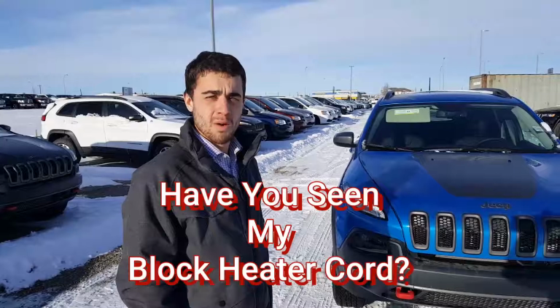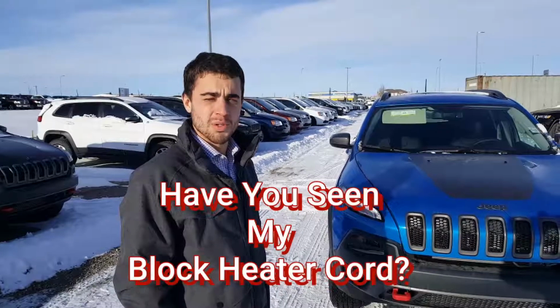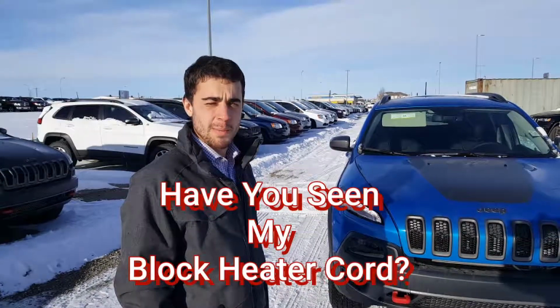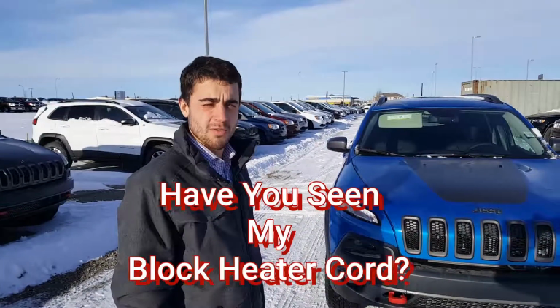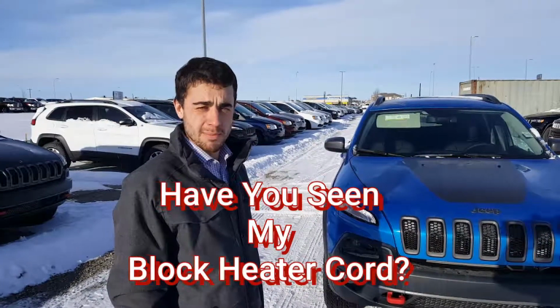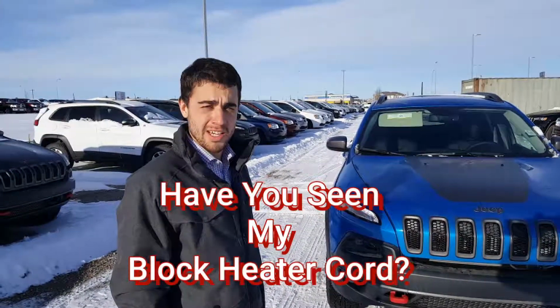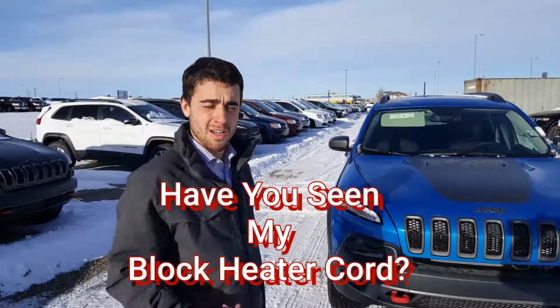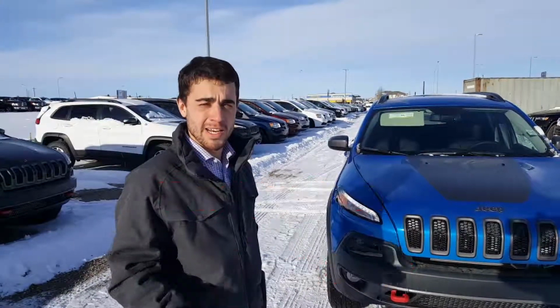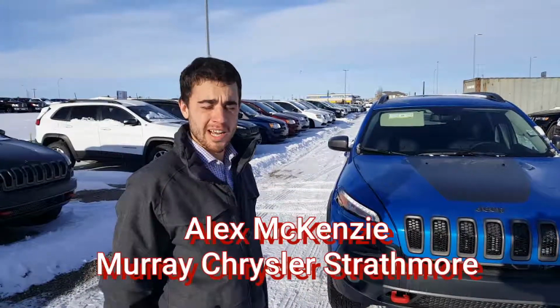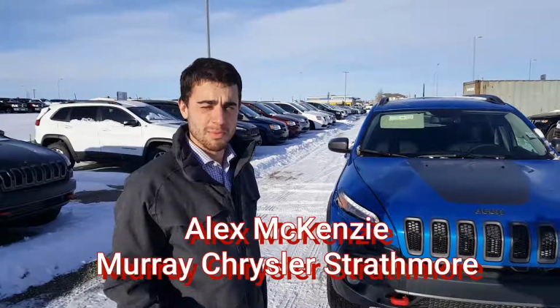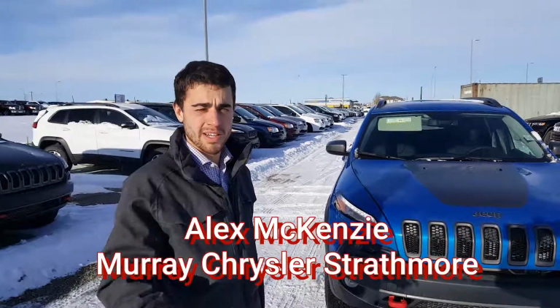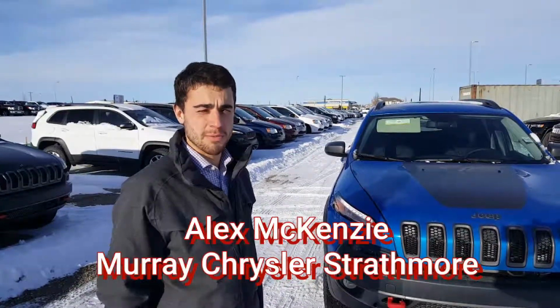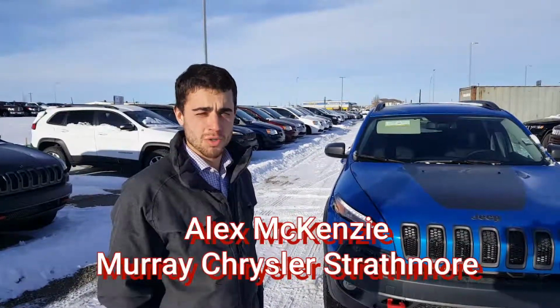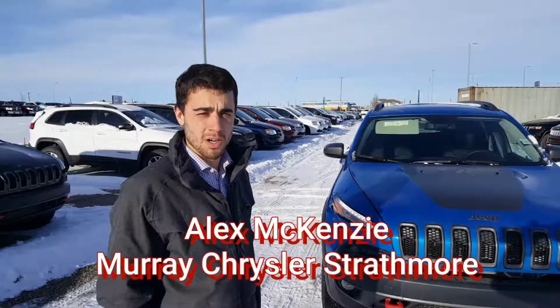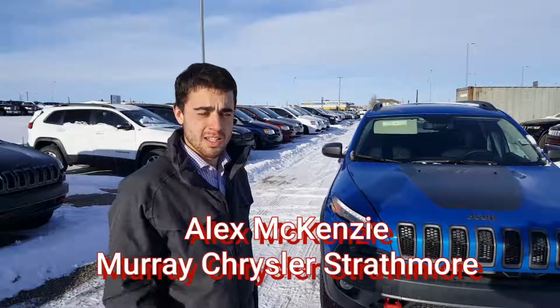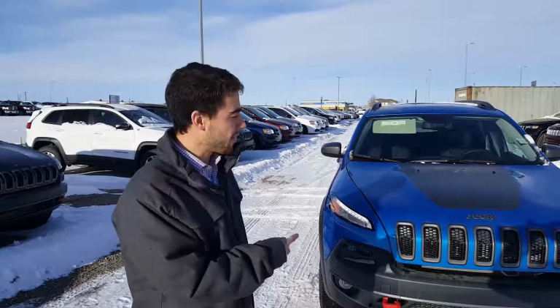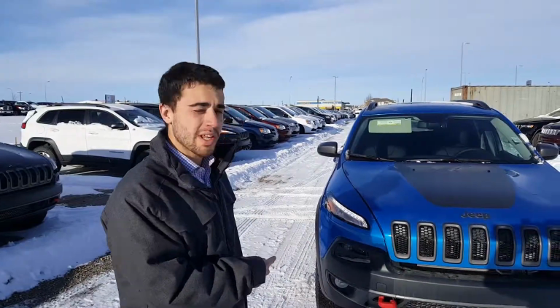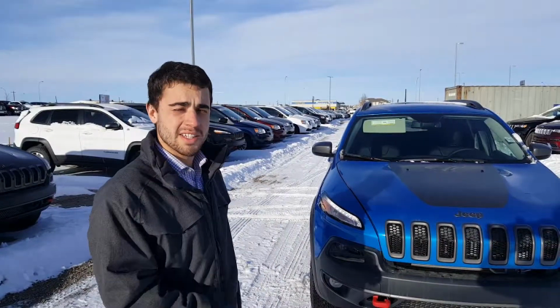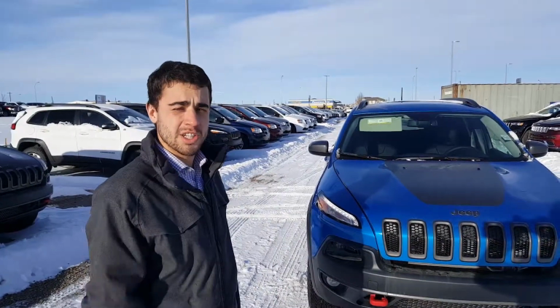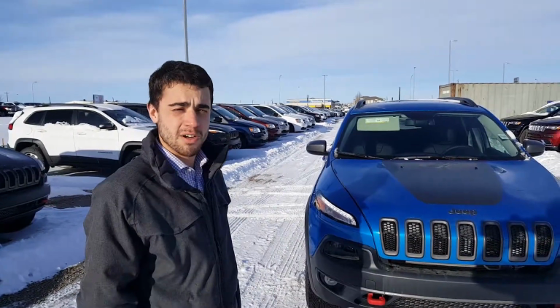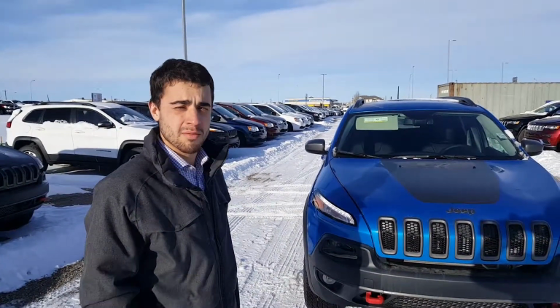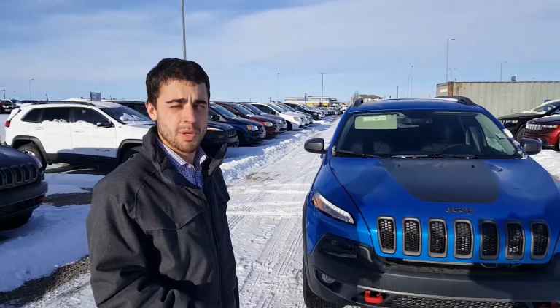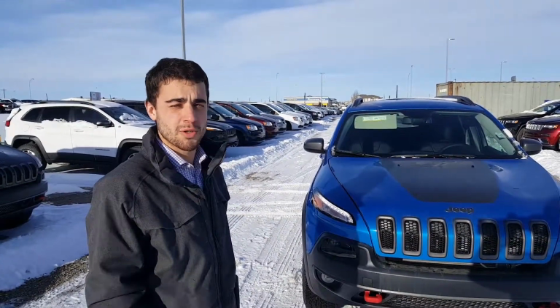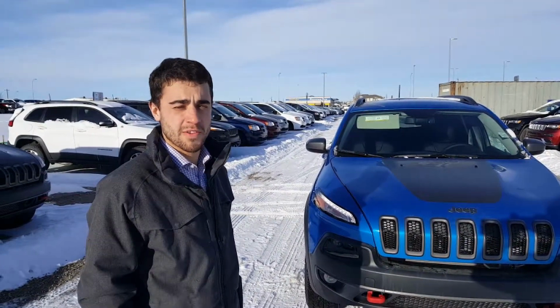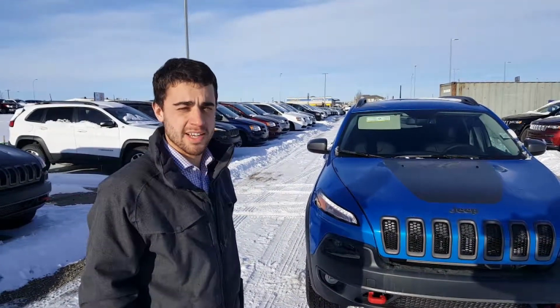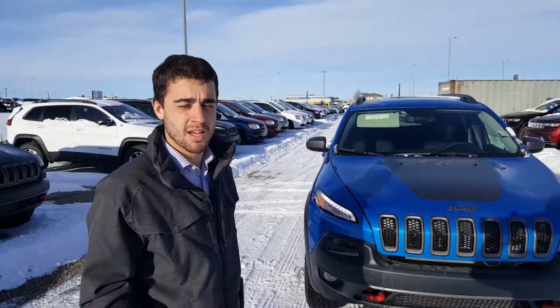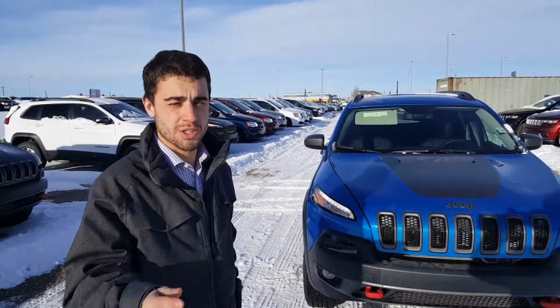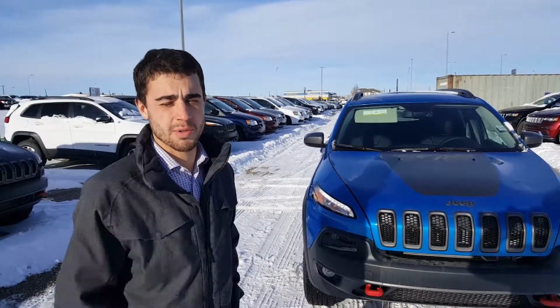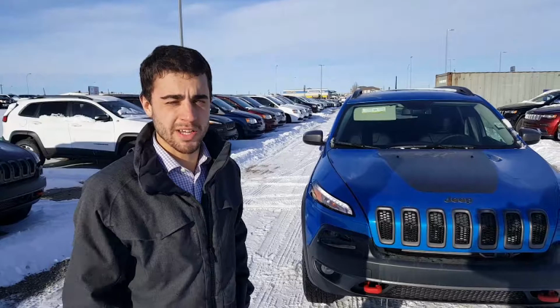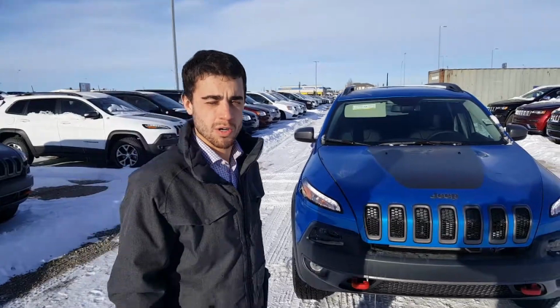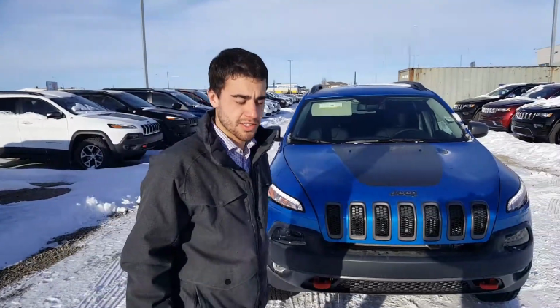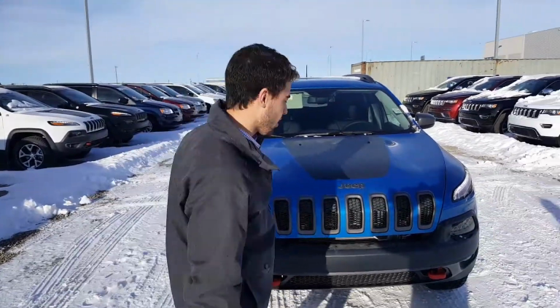Welcome to another episode of Where's My Block Heater. My name is Alex. You might recognize me from Codes Corner. Today we have a 2018 Jeep Cherokee with 3.2 liter V6. I'm going to show you guys where the block heater cord is on this unit here.